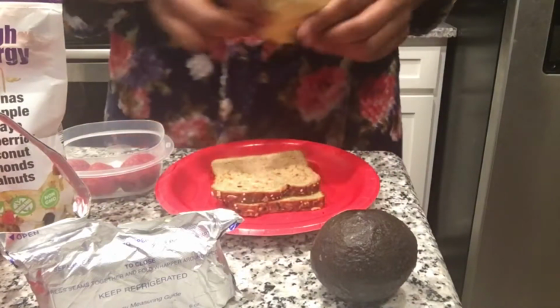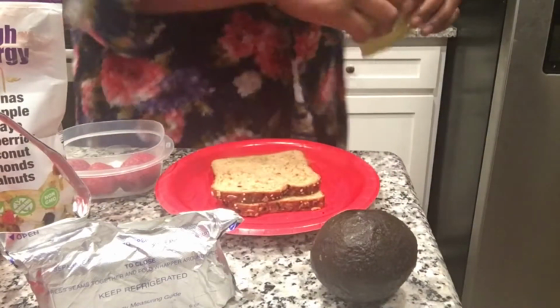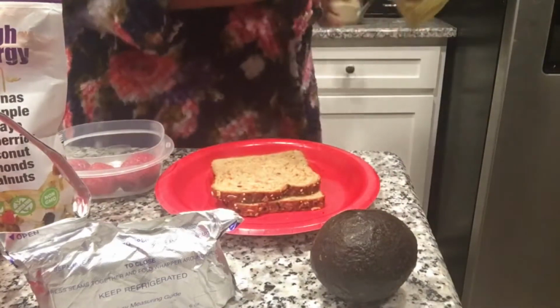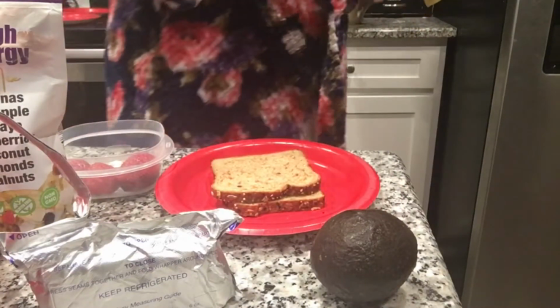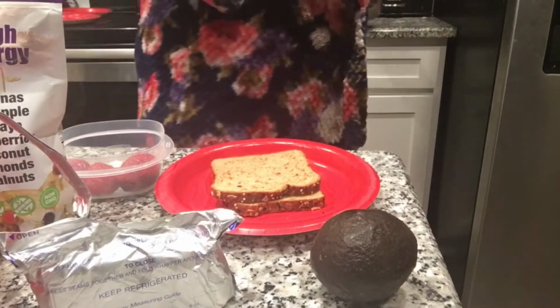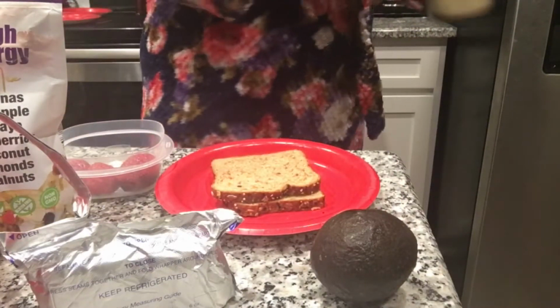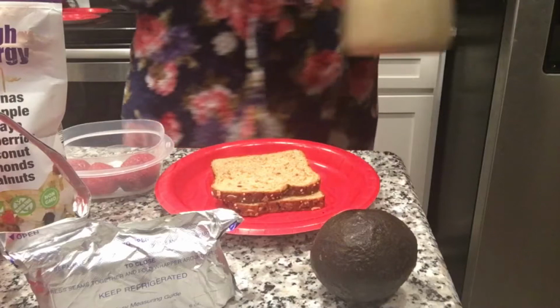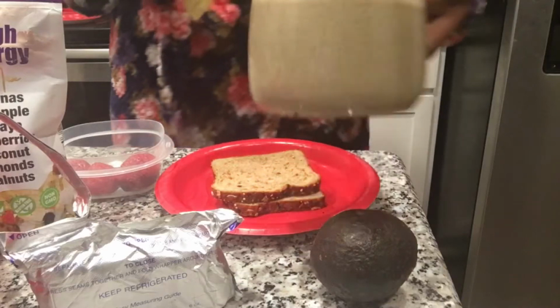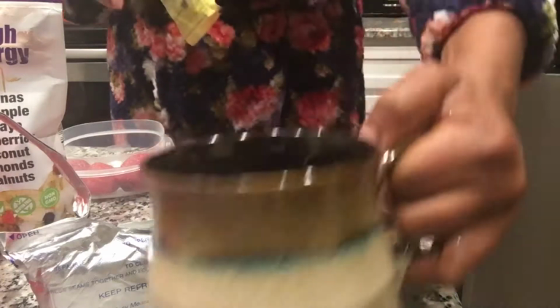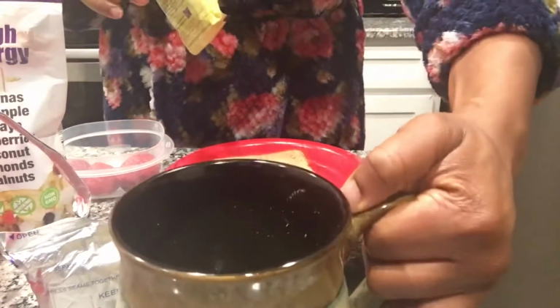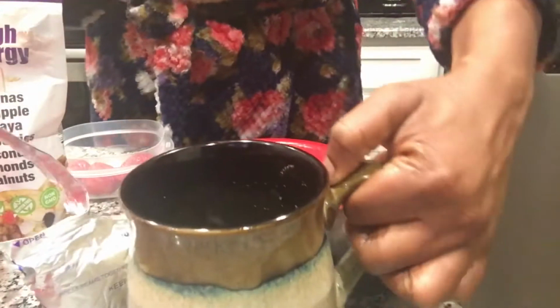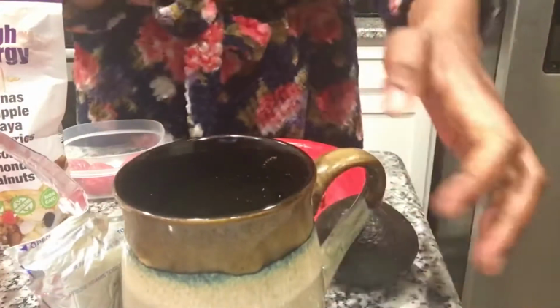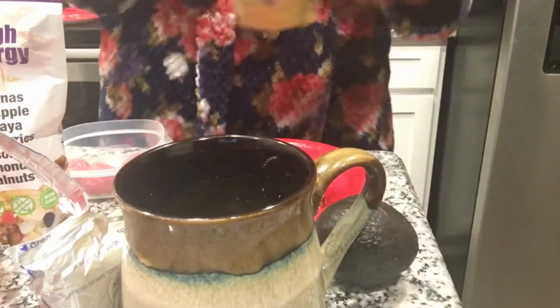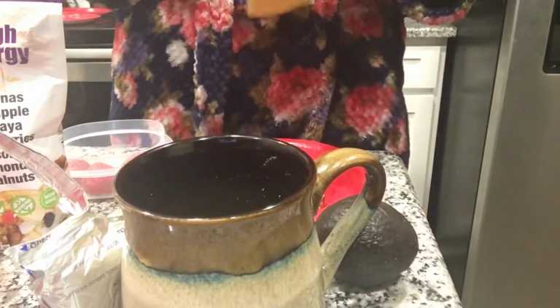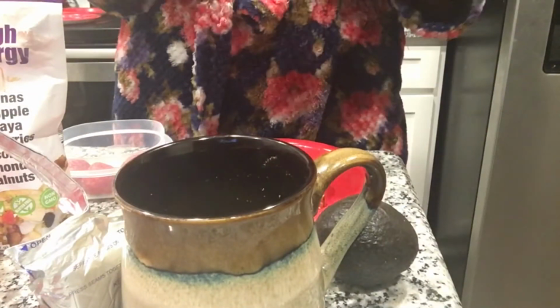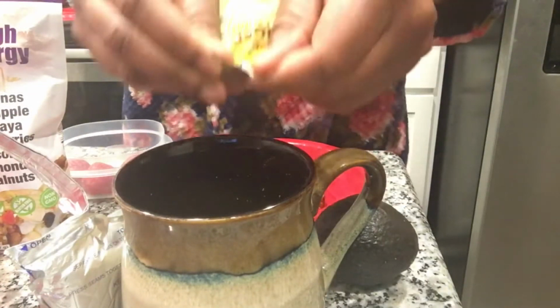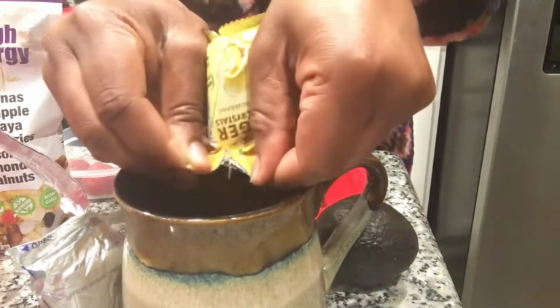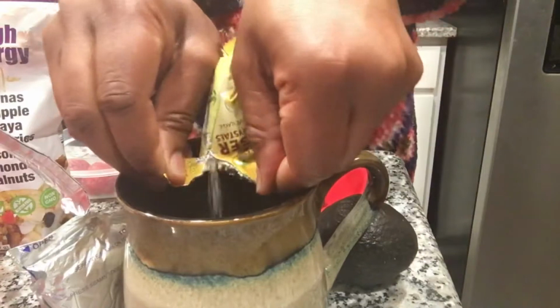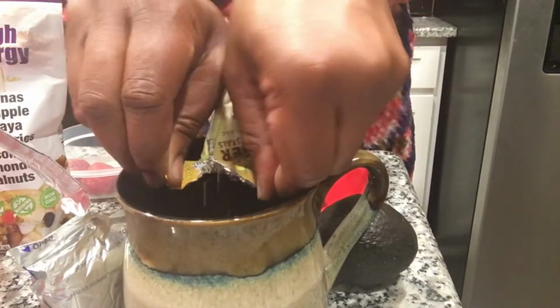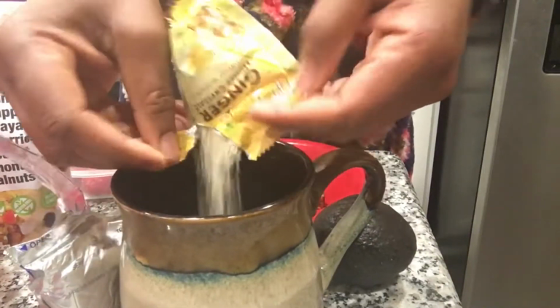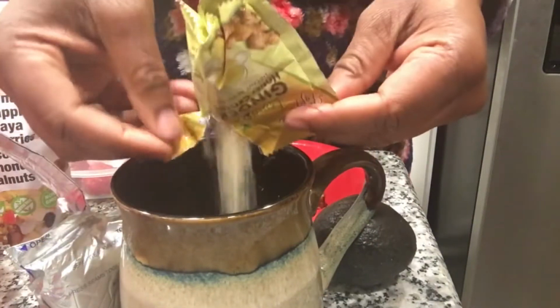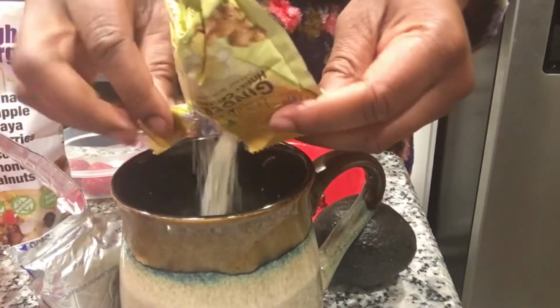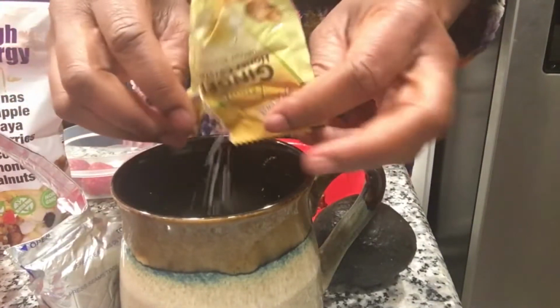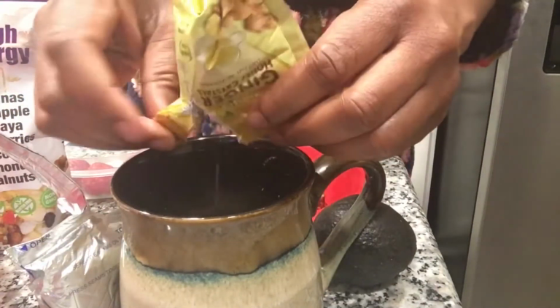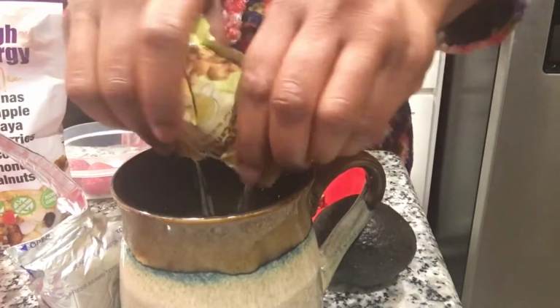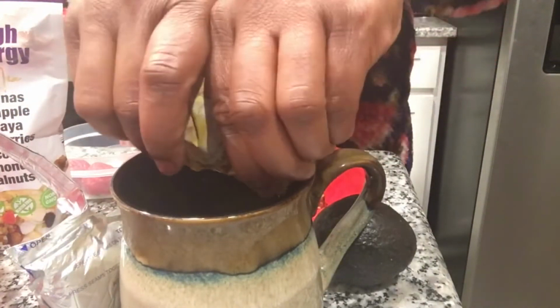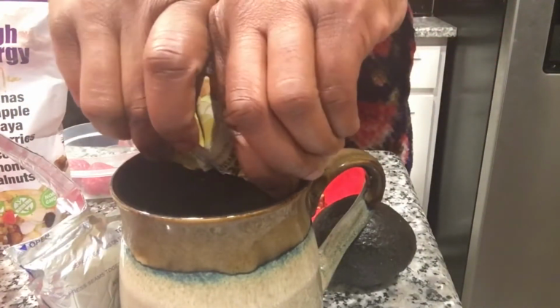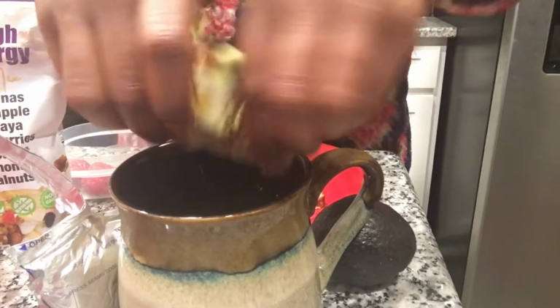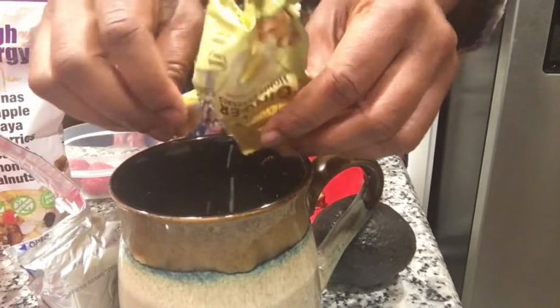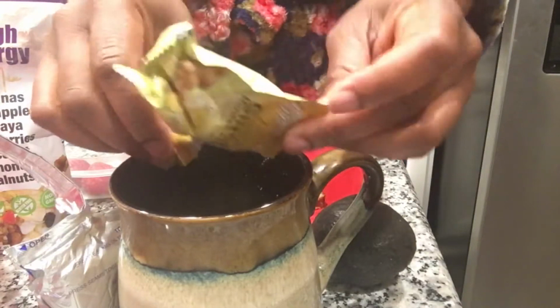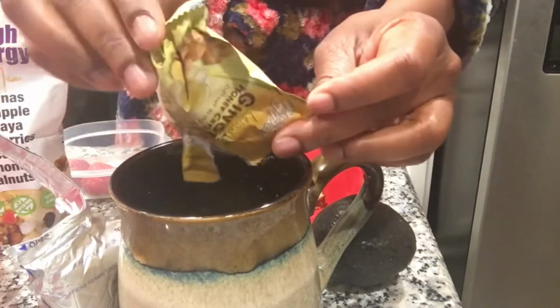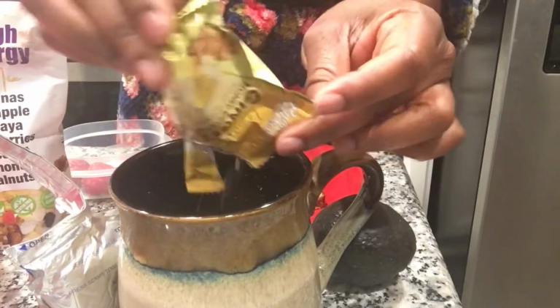We are going to be preparing our ginger tea. Now this is actually my second cup this morning — I had one while I was meditating.